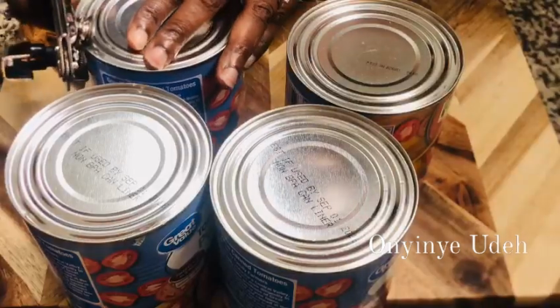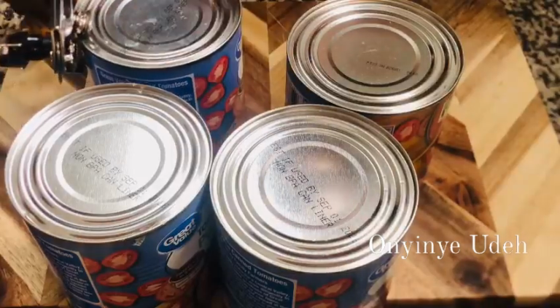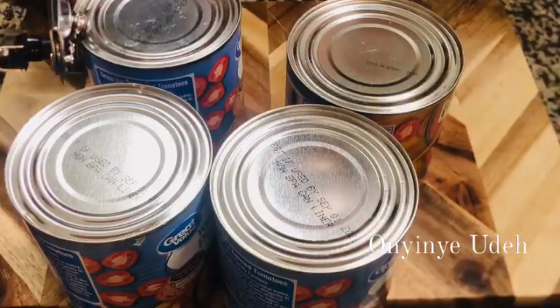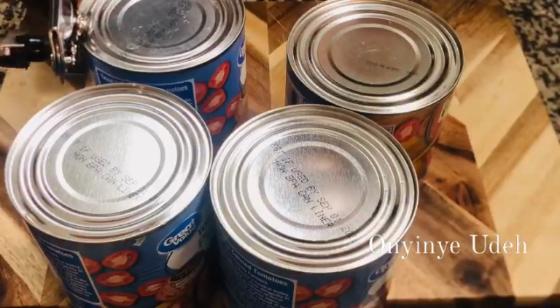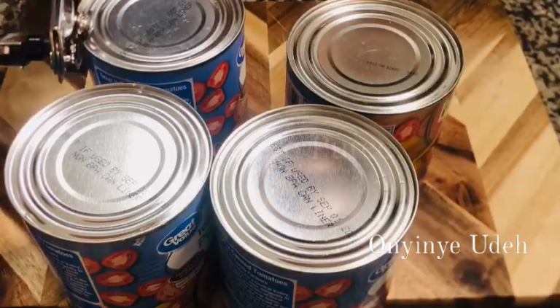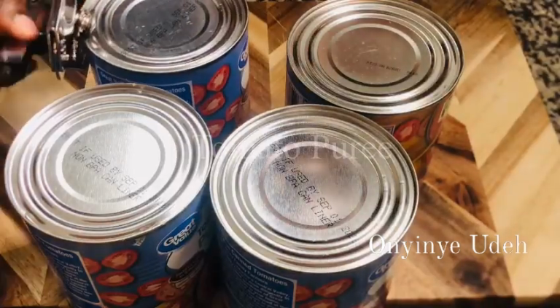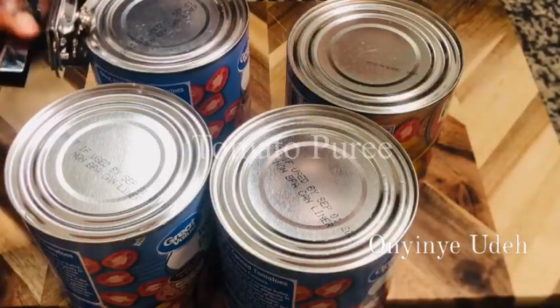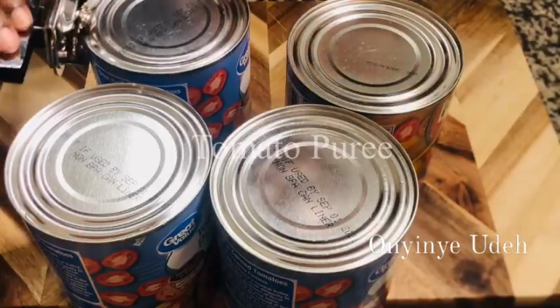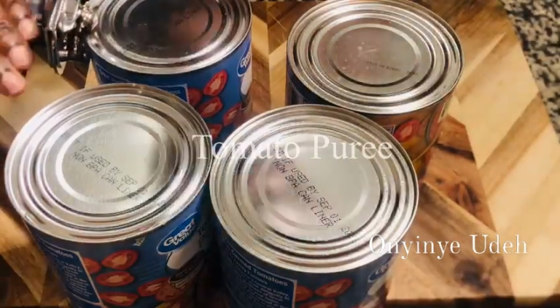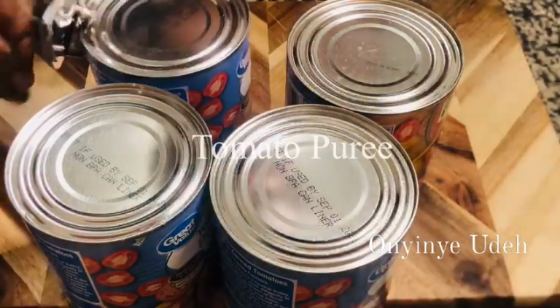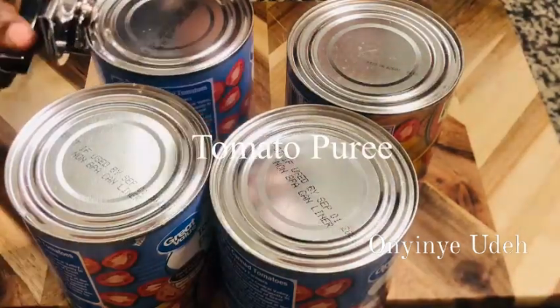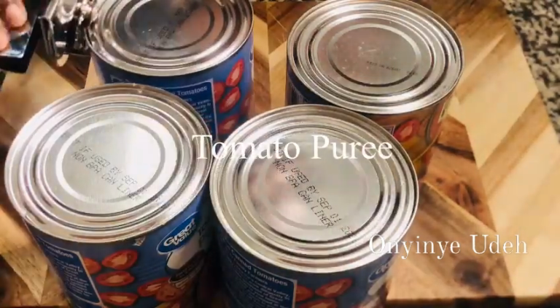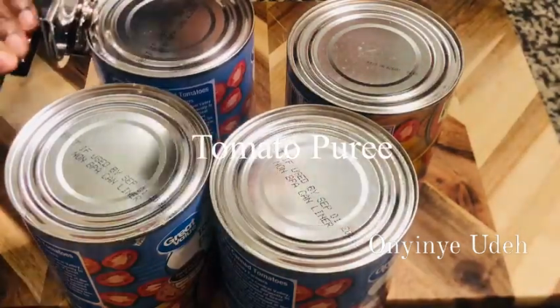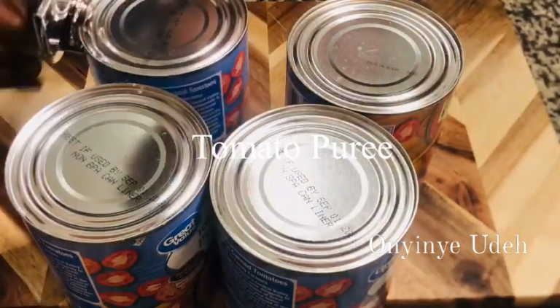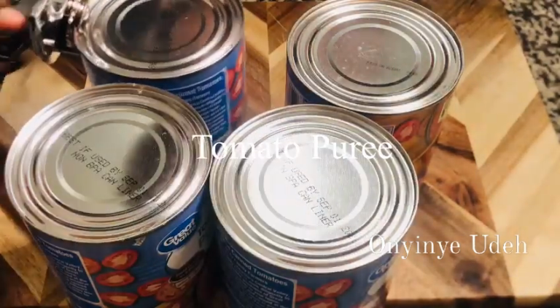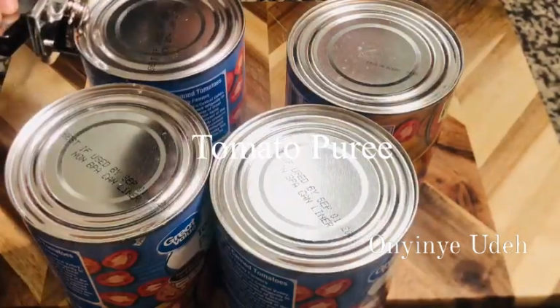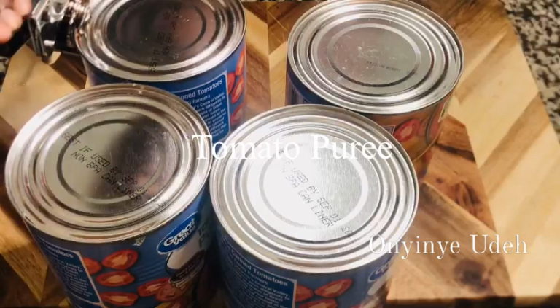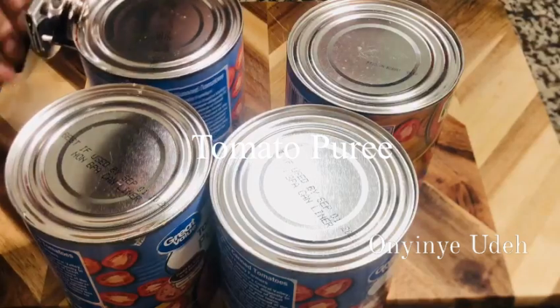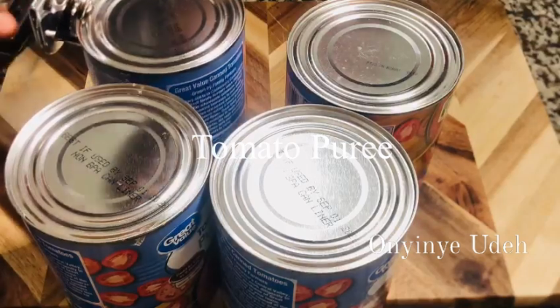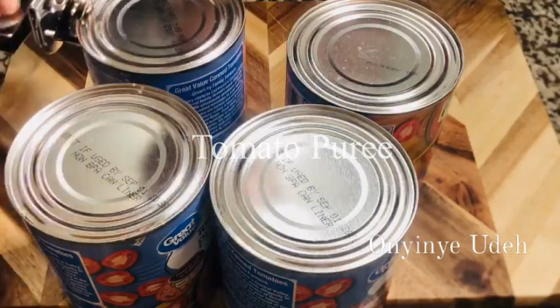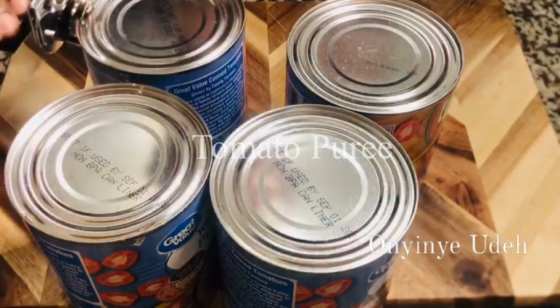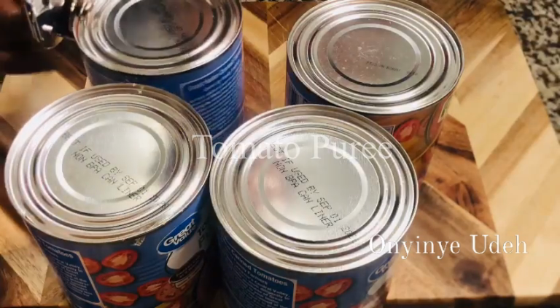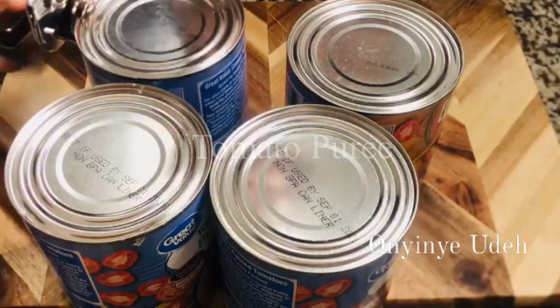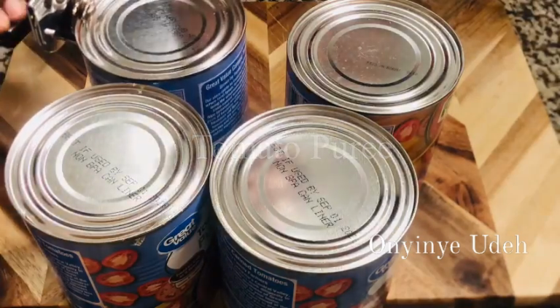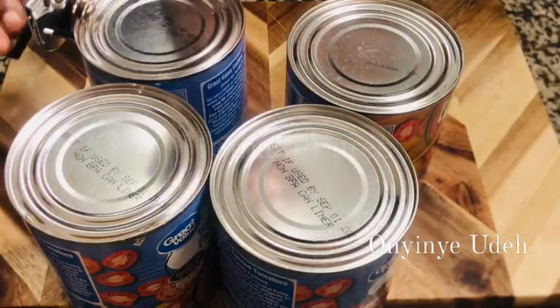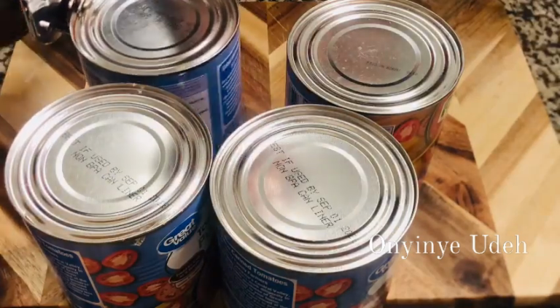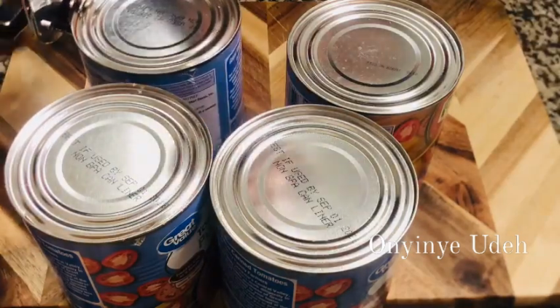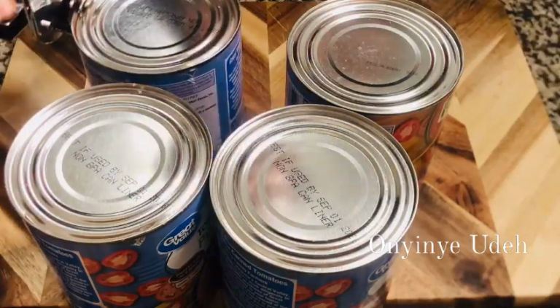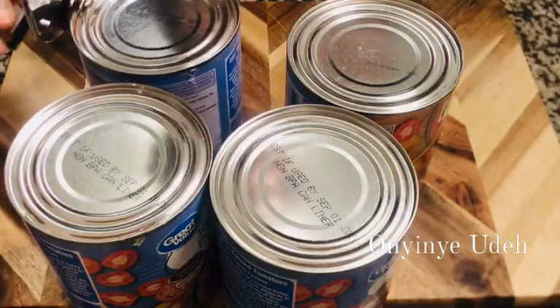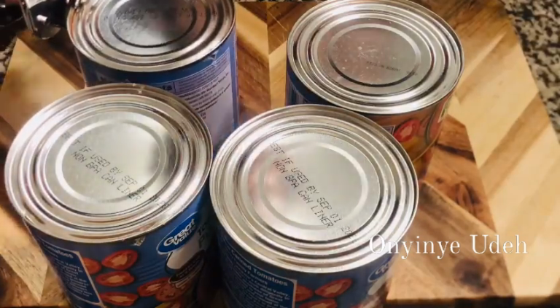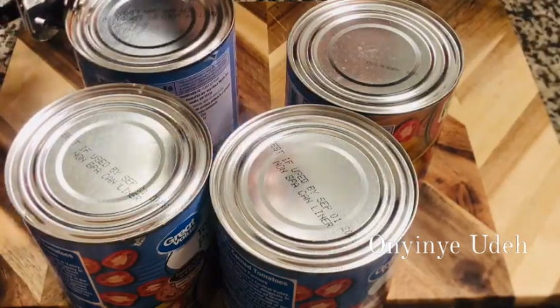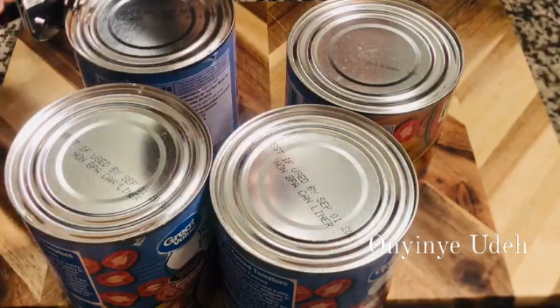I cook a big pot of stew, then store it in the freezer for as long as it can last.